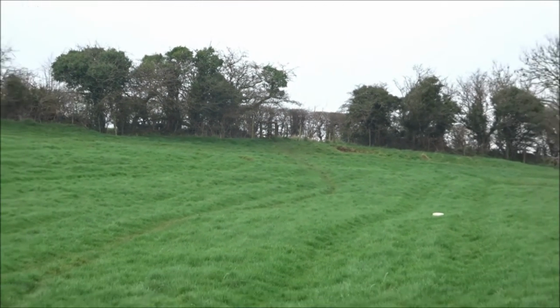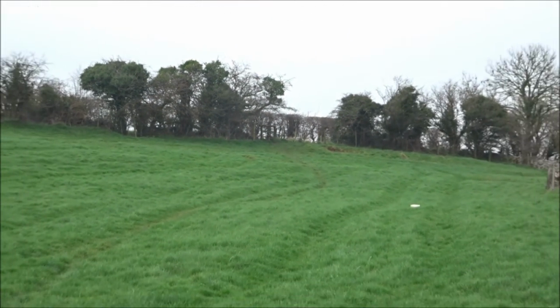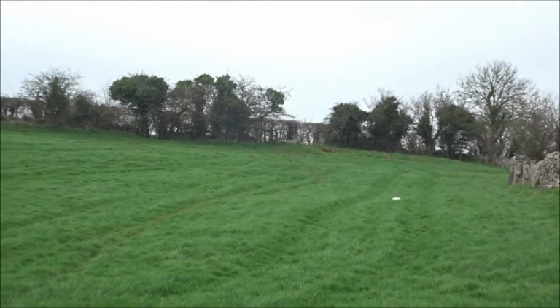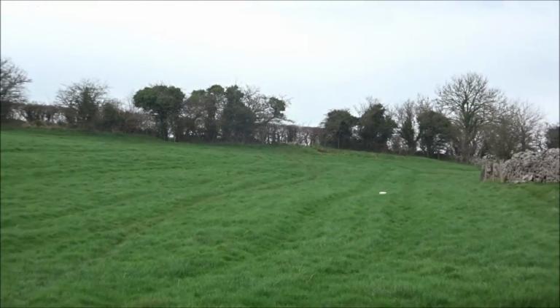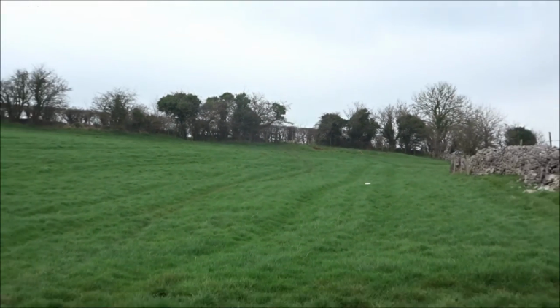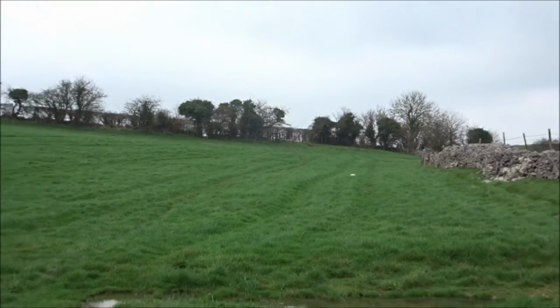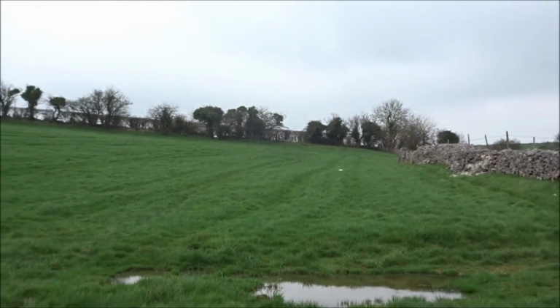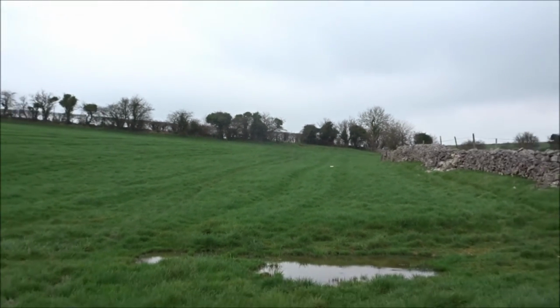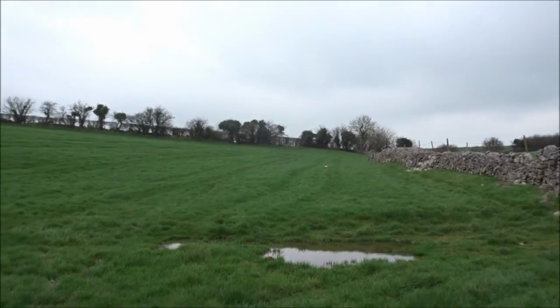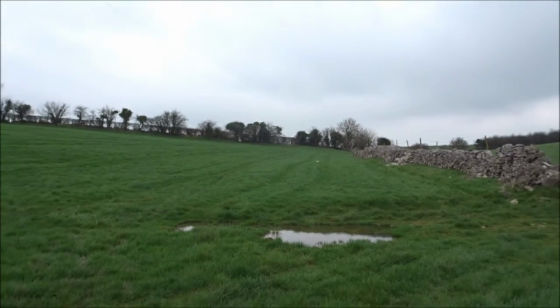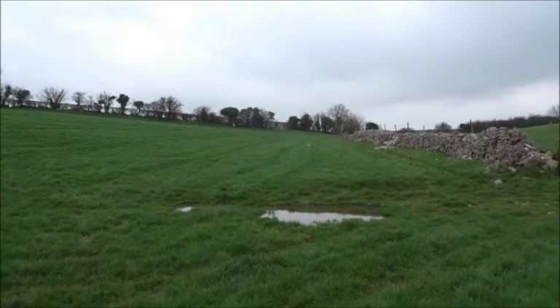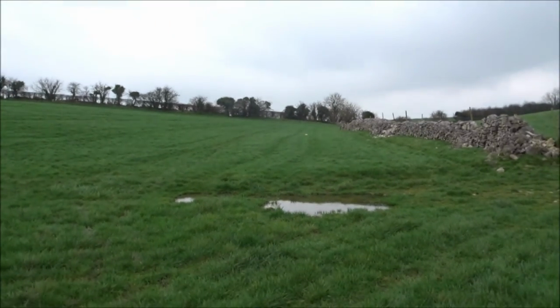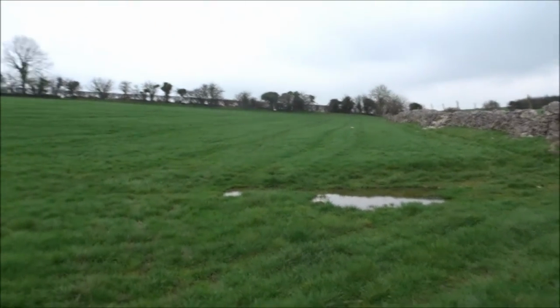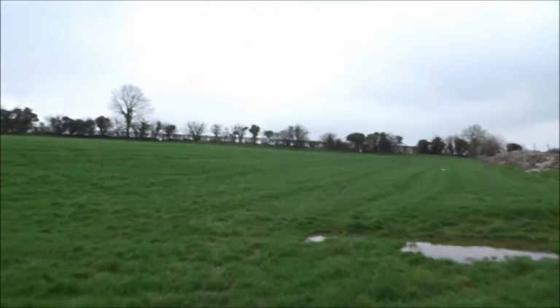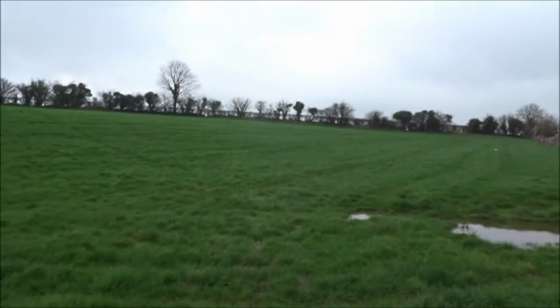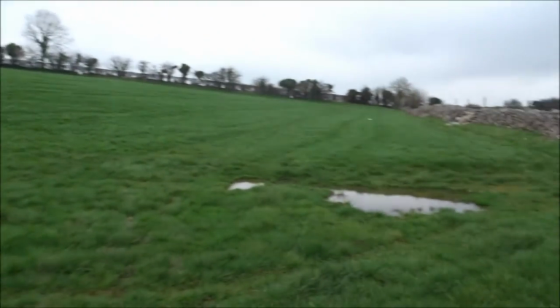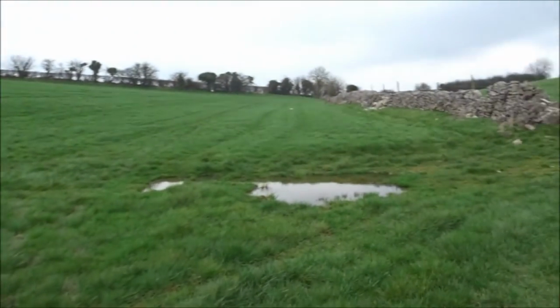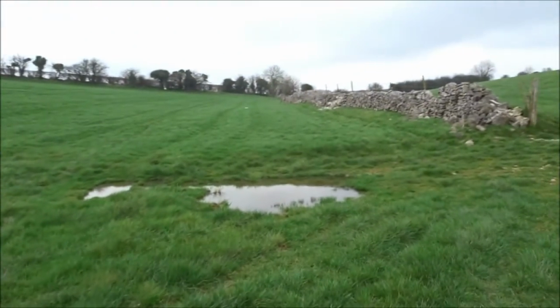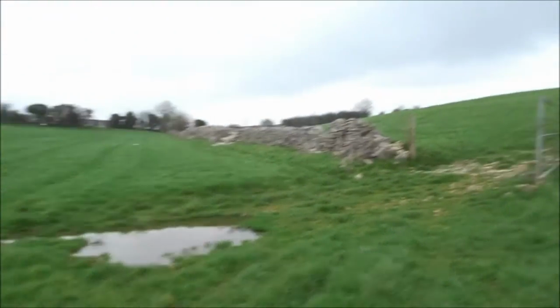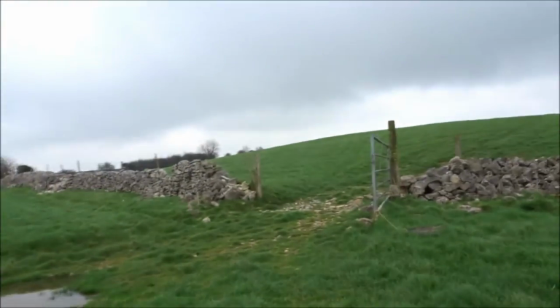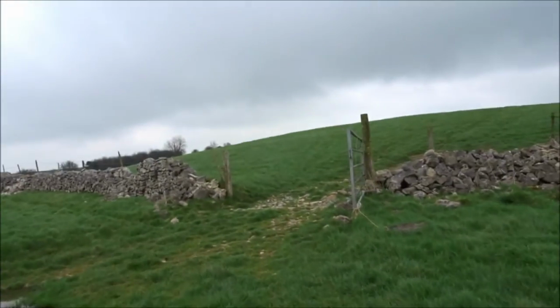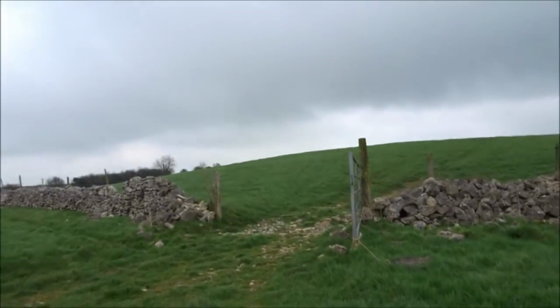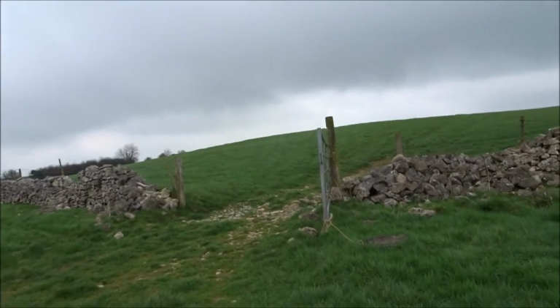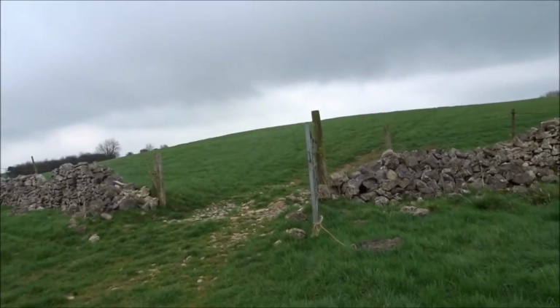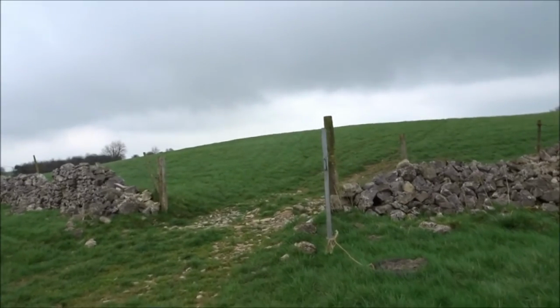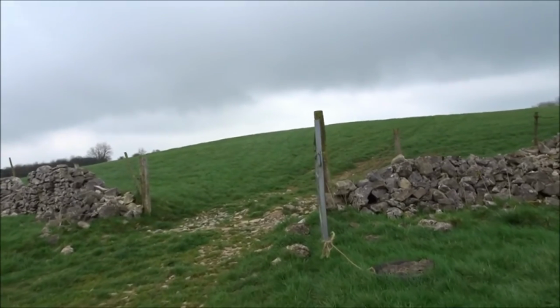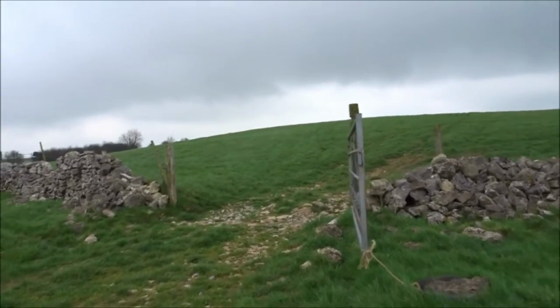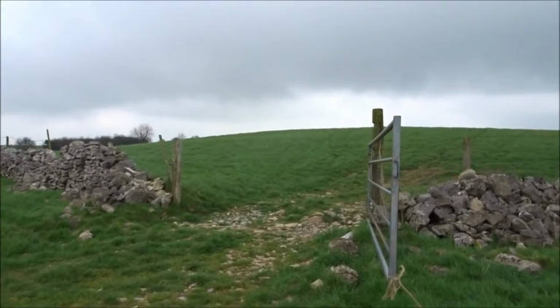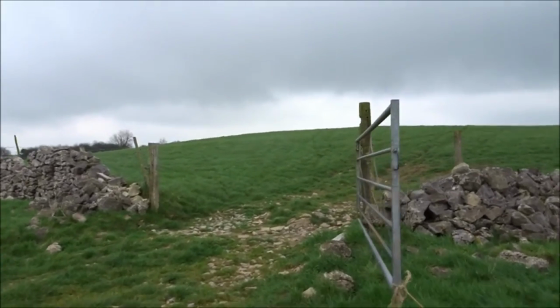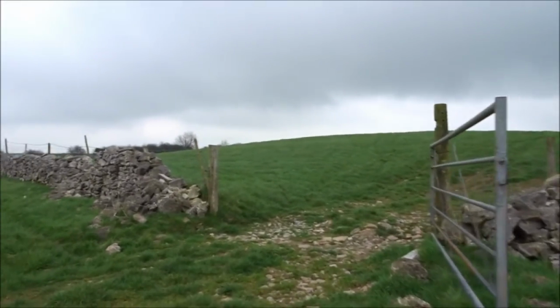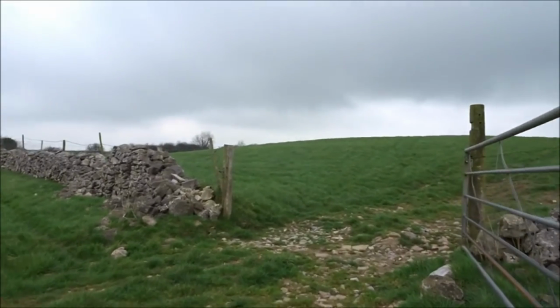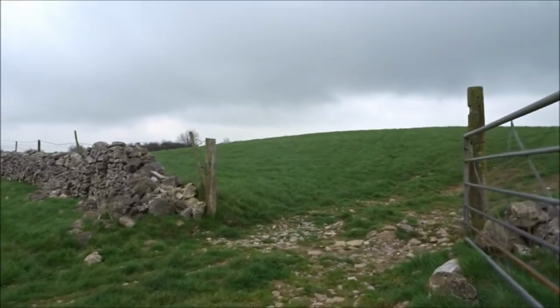Right, before I do that though, I'm going to go up to that cairn. I'm just going to go up on the top of this hill to that cairn. Over and out — I'll be back again in a minute.